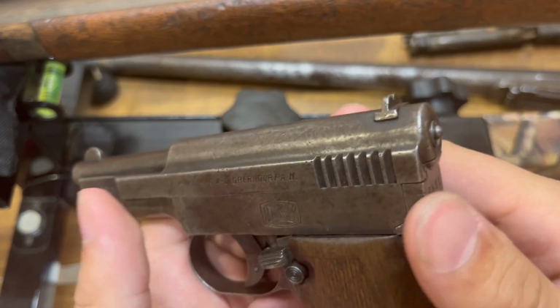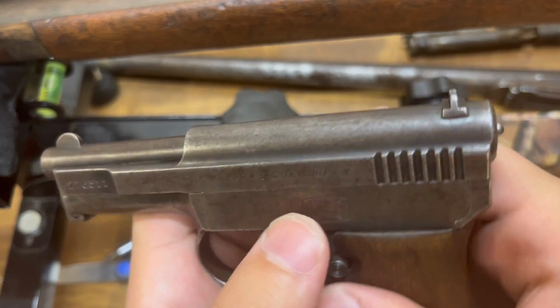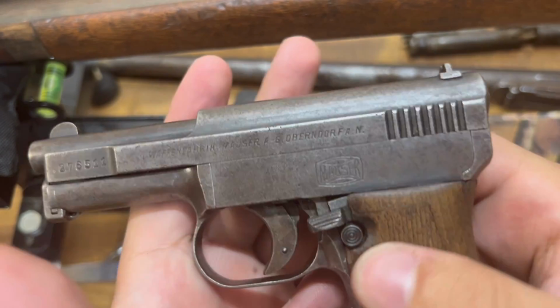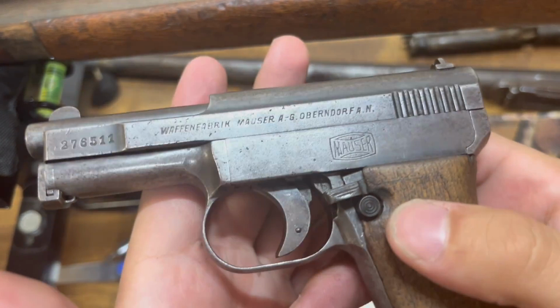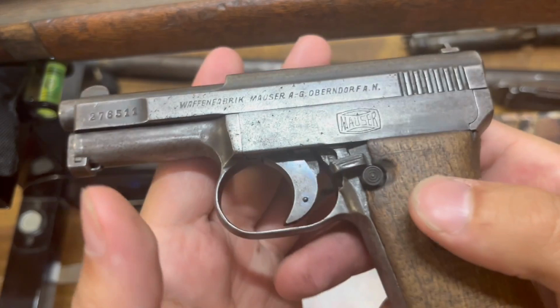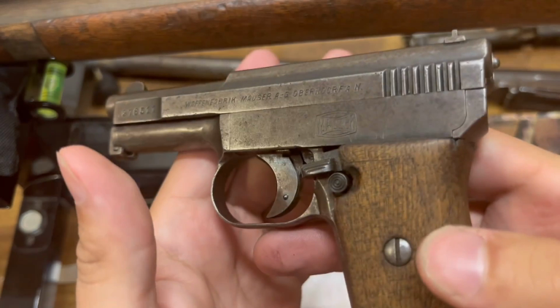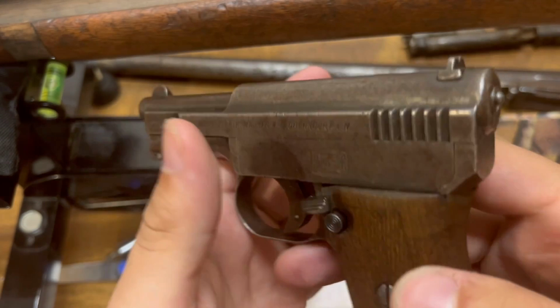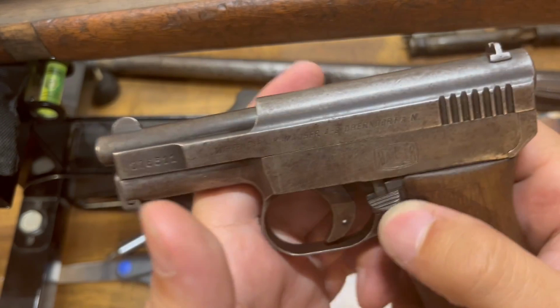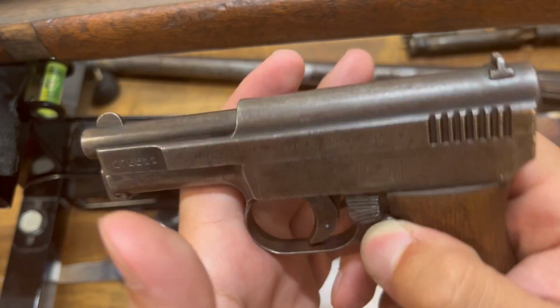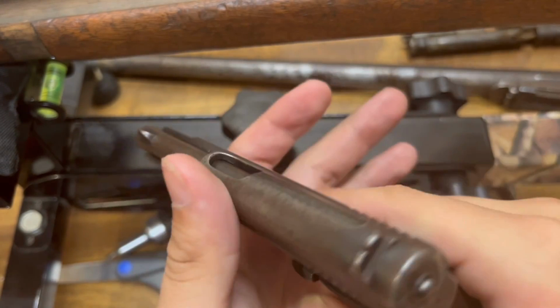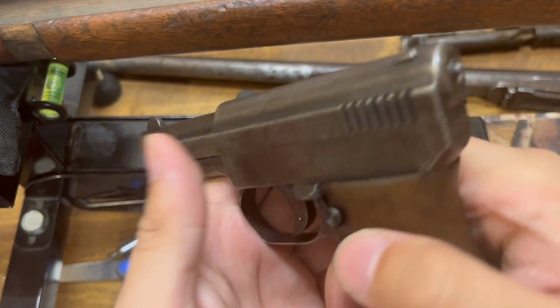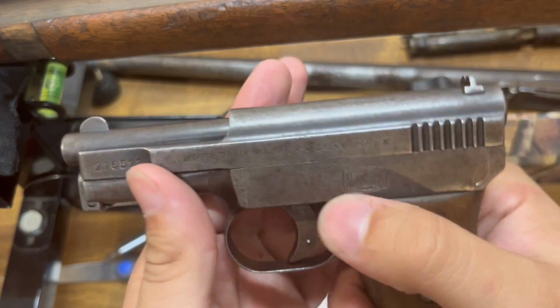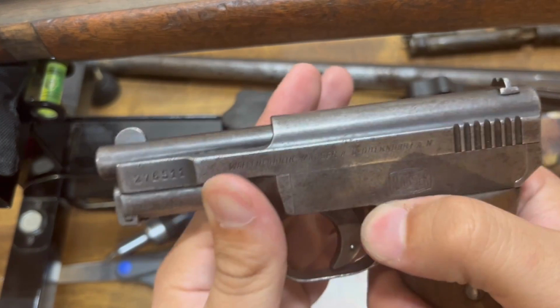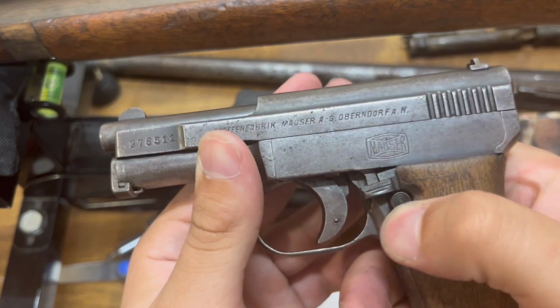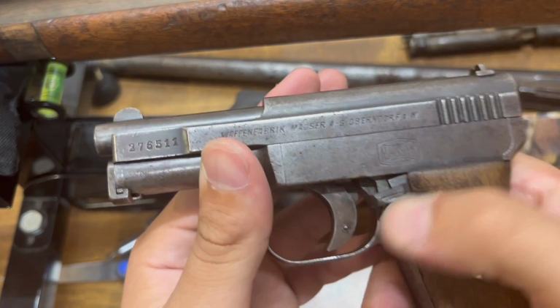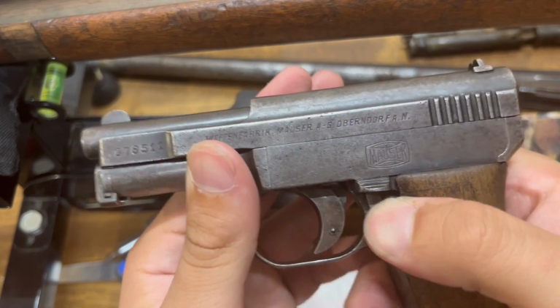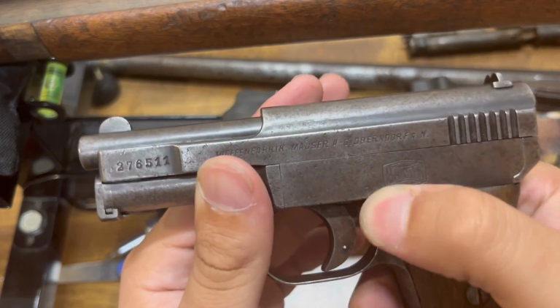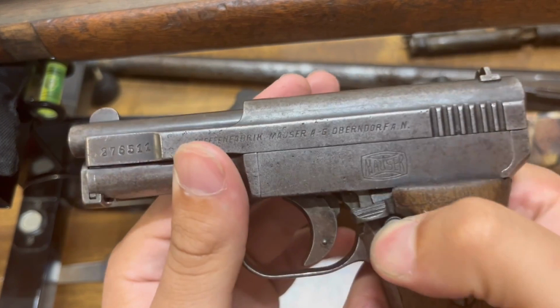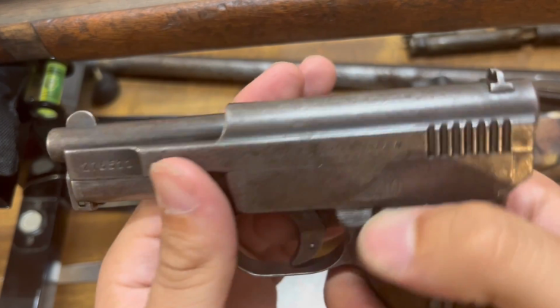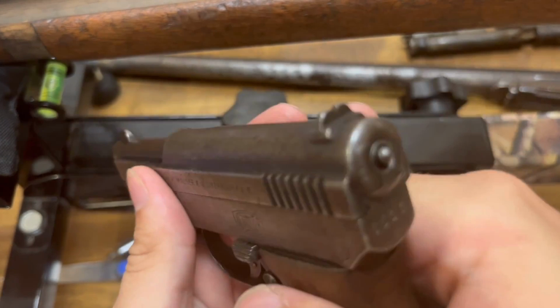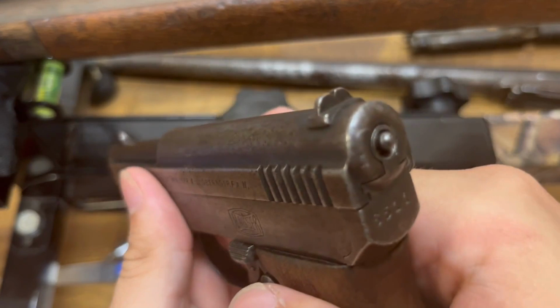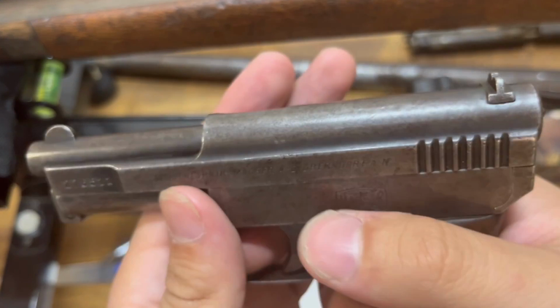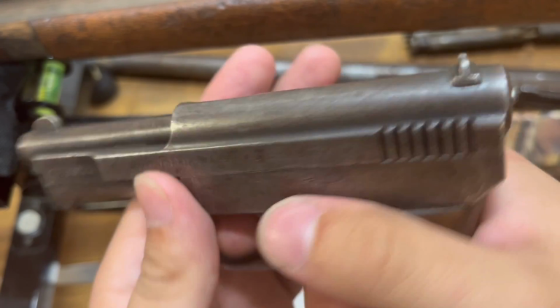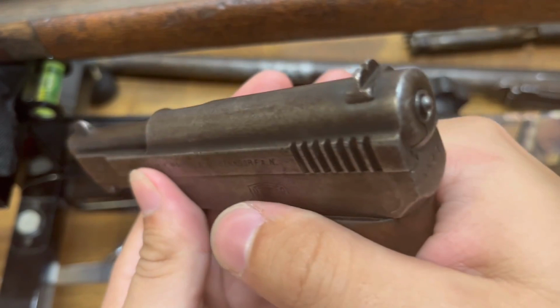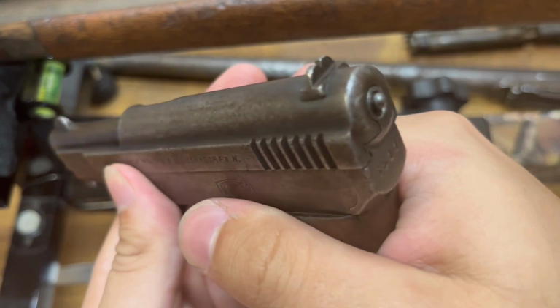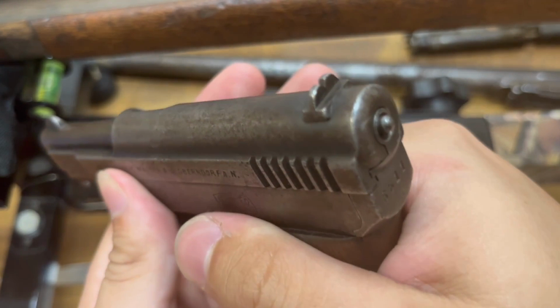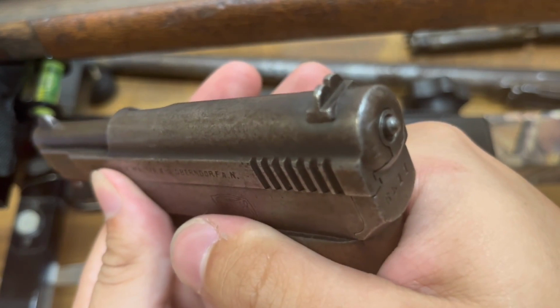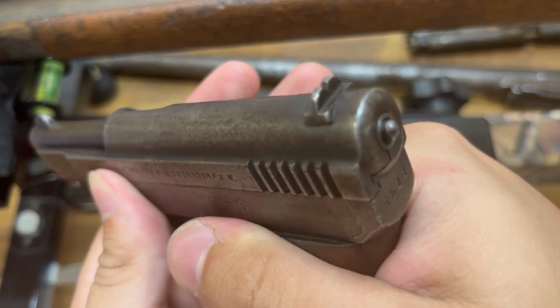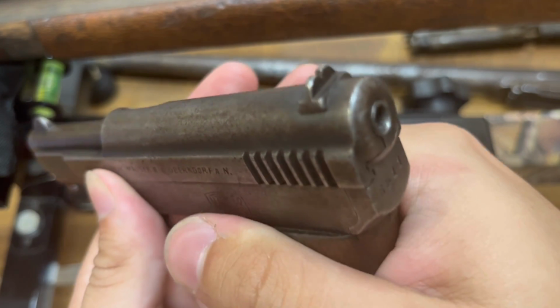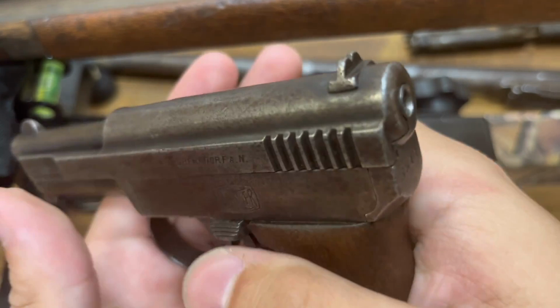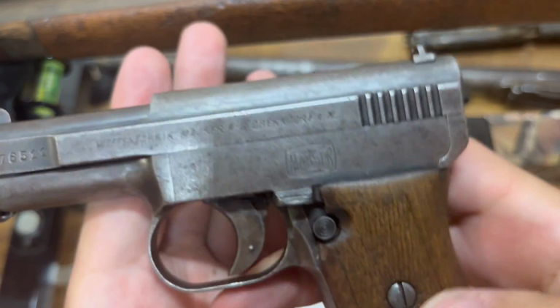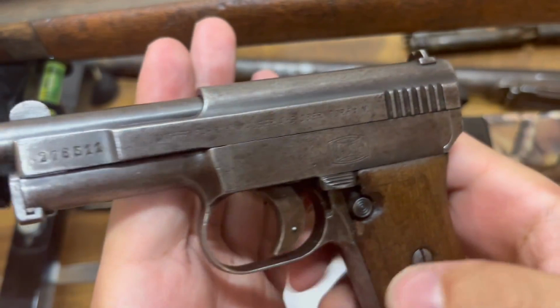Replaced all the springs — works just fine now. The safety works great, full trigger drops just fine.